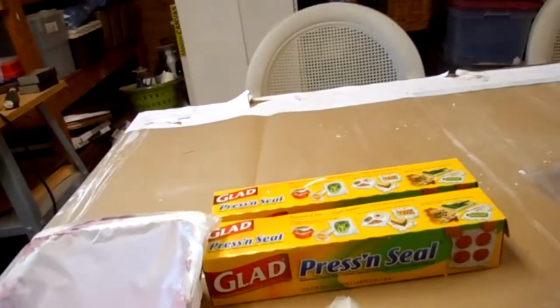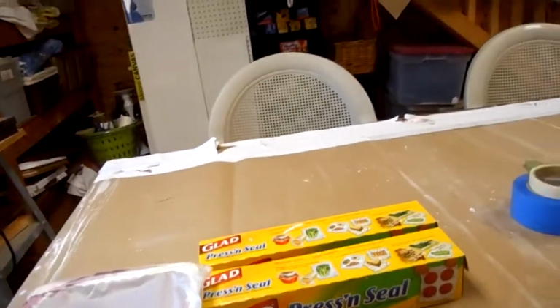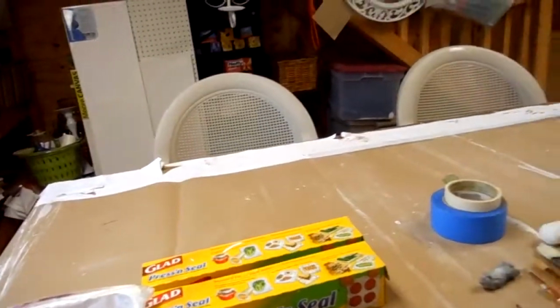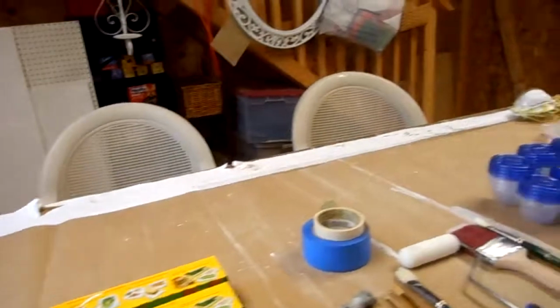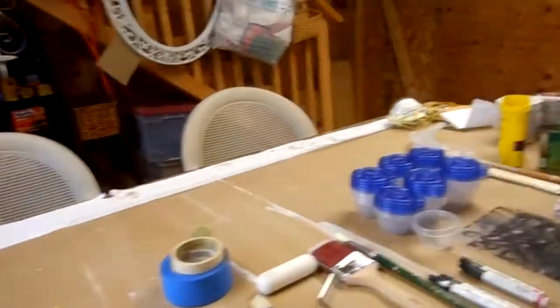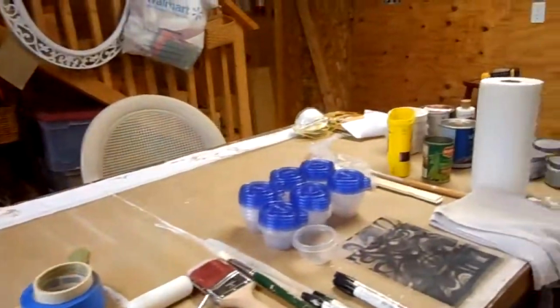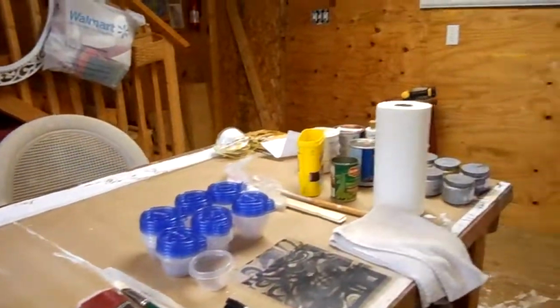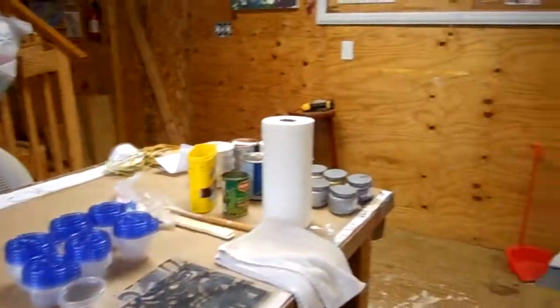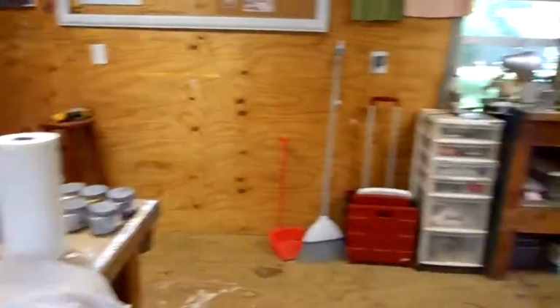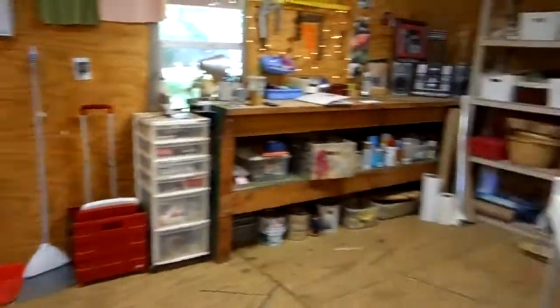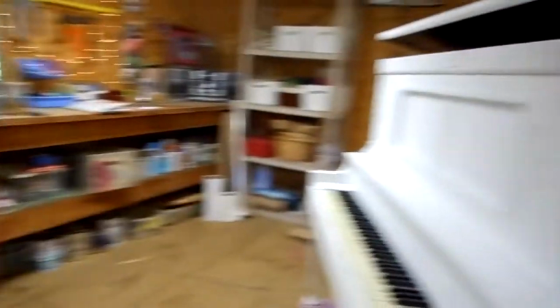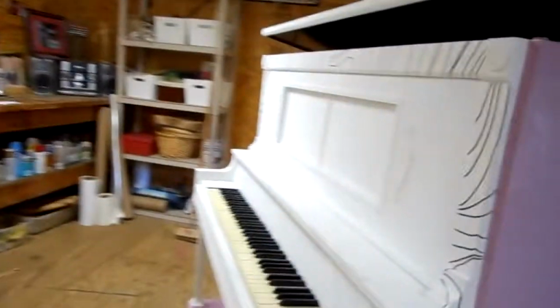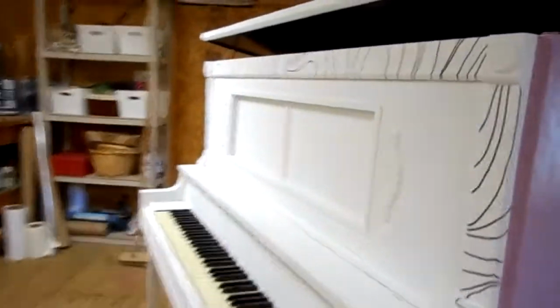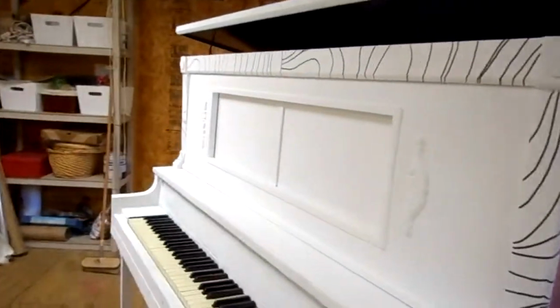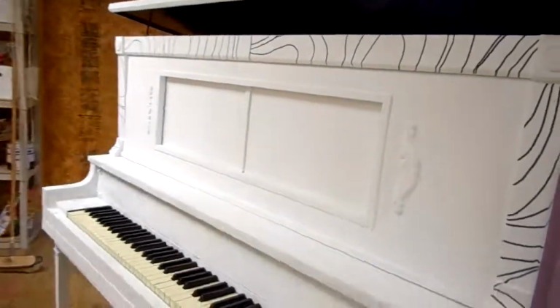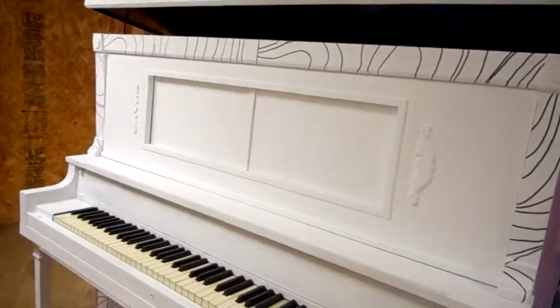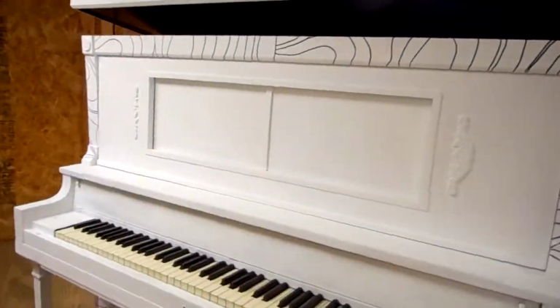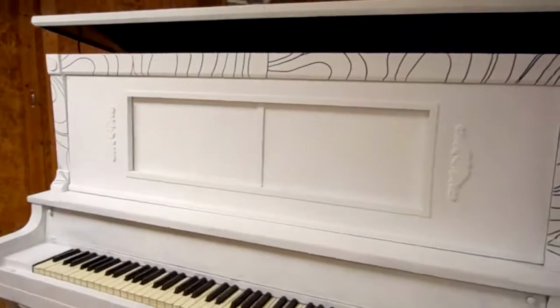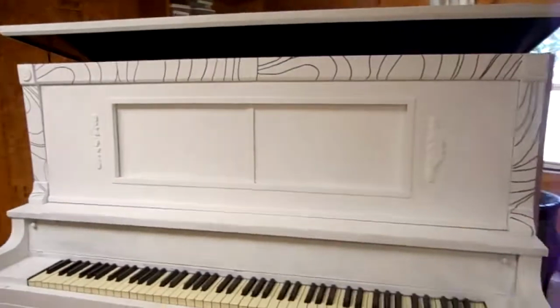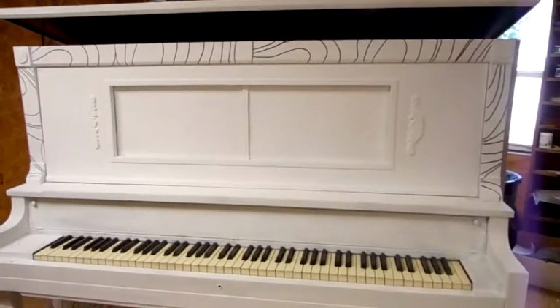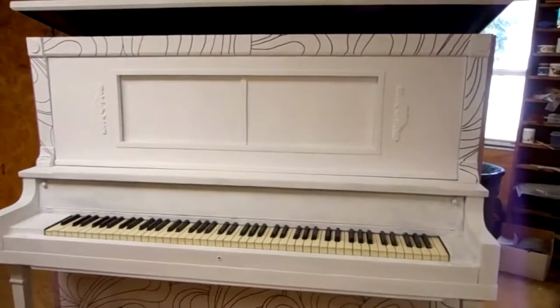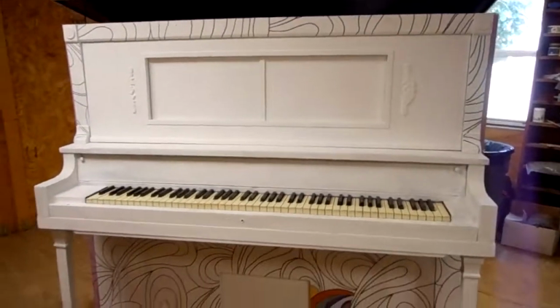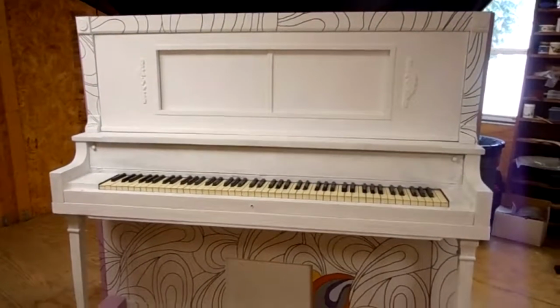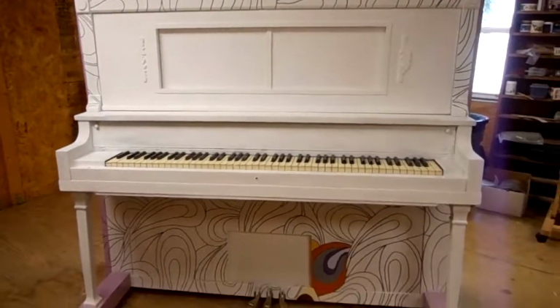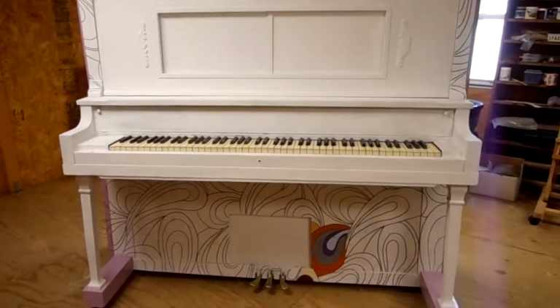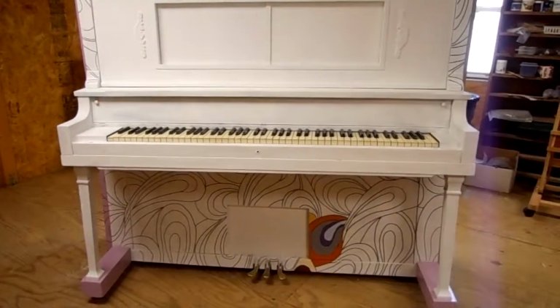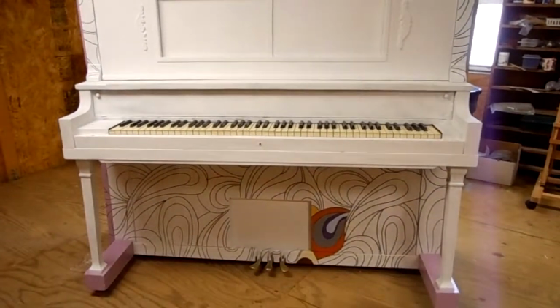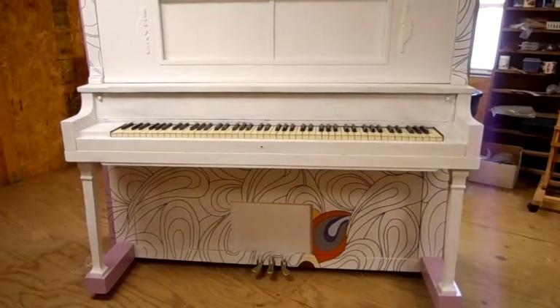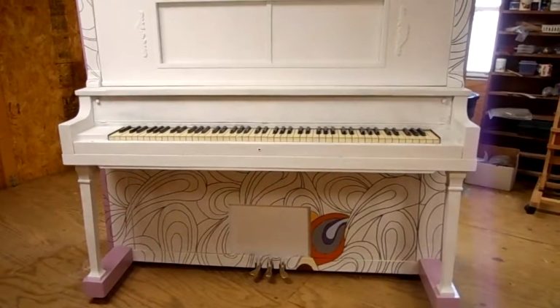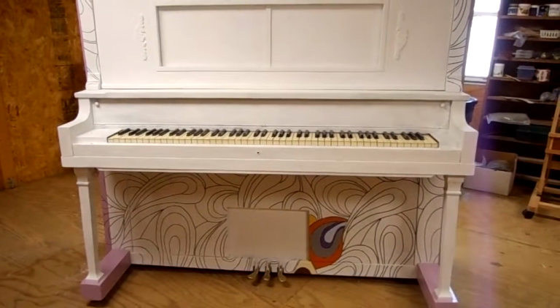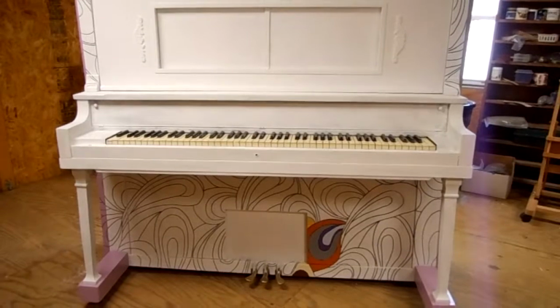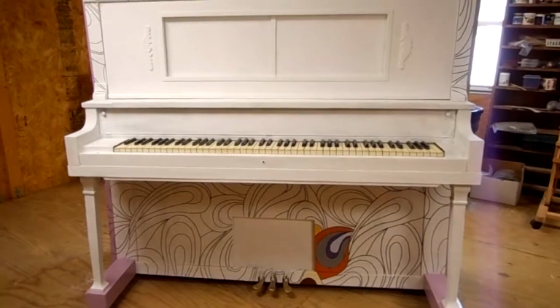That's it for now. I'll update the piano as we get further along on the painting. Goodbye.